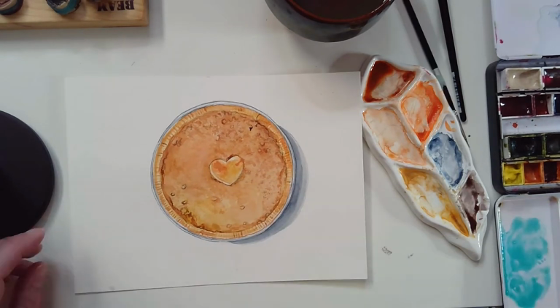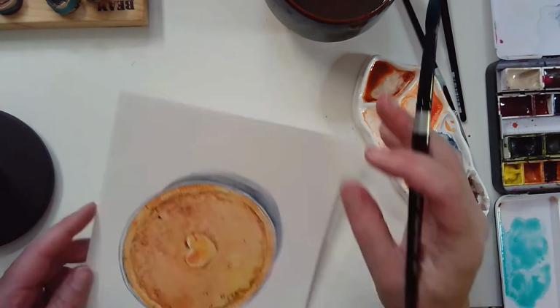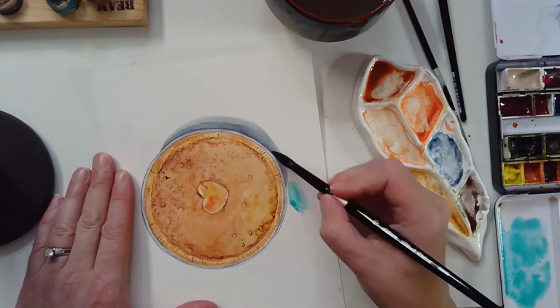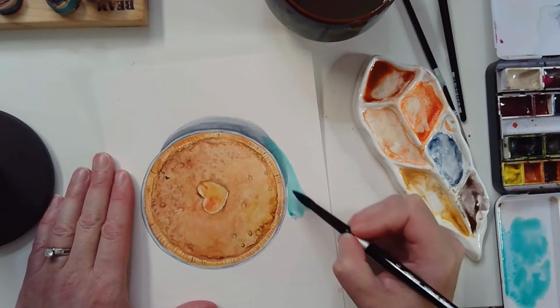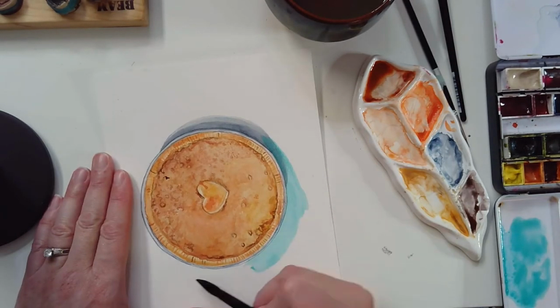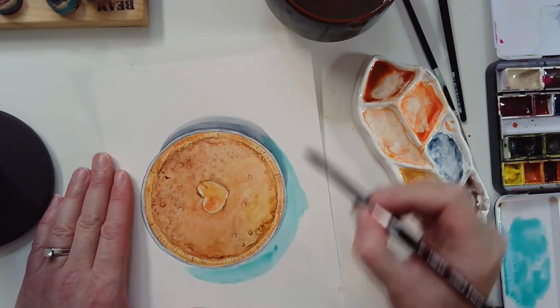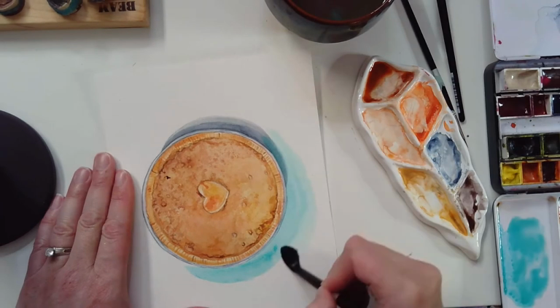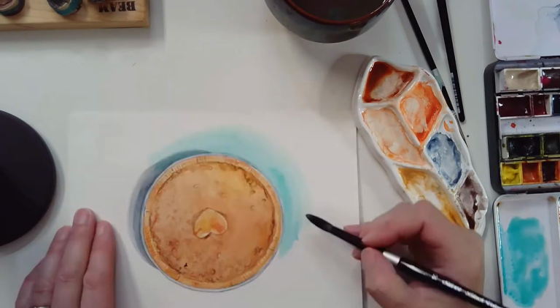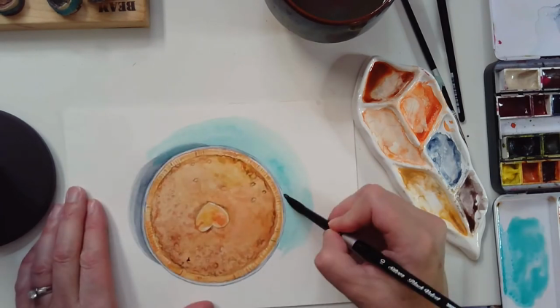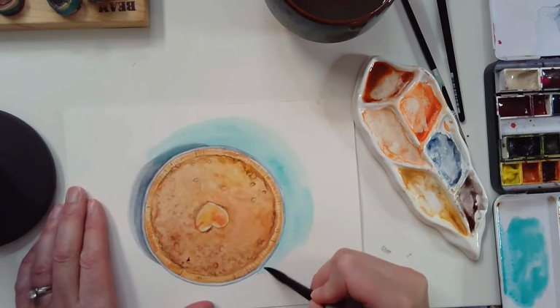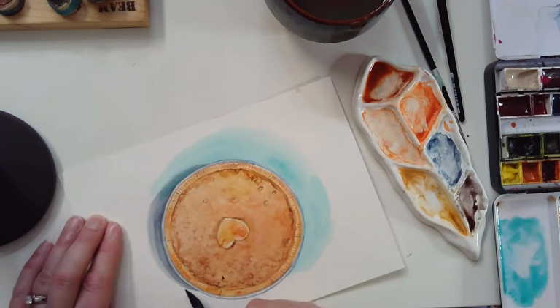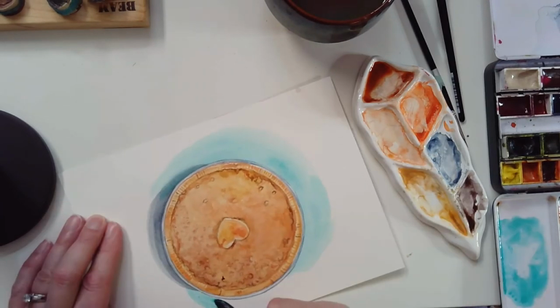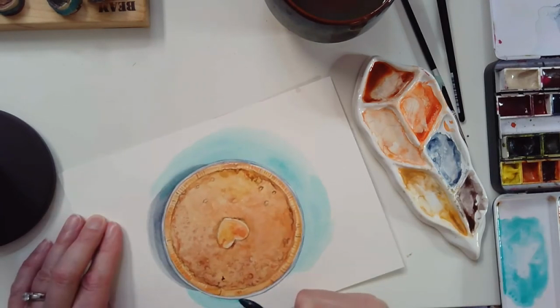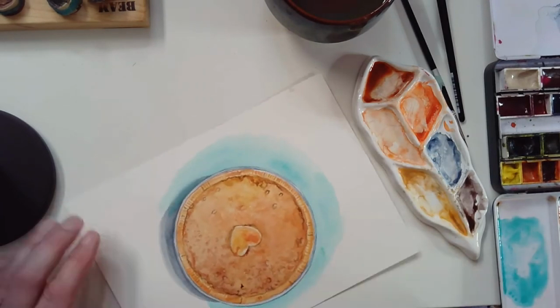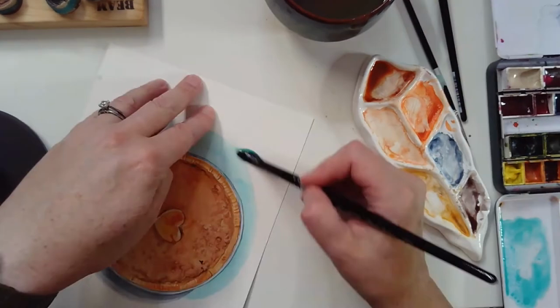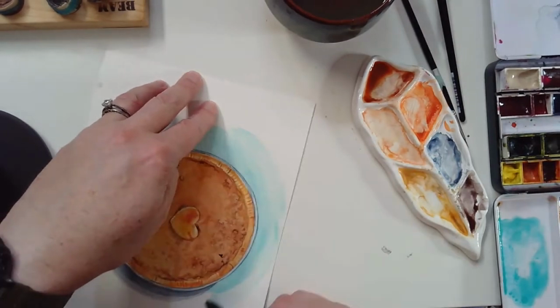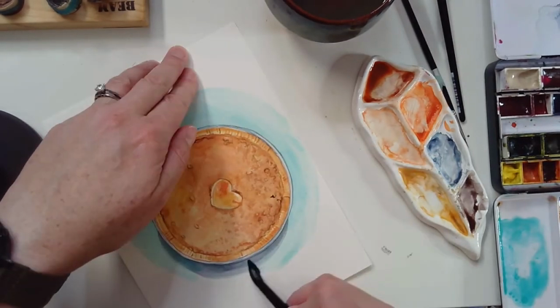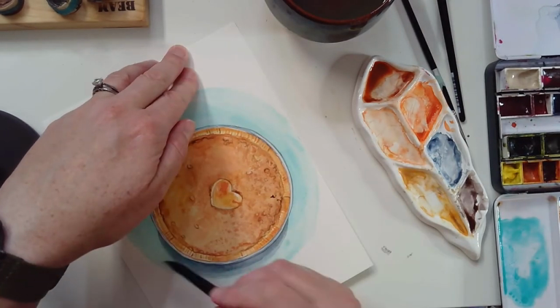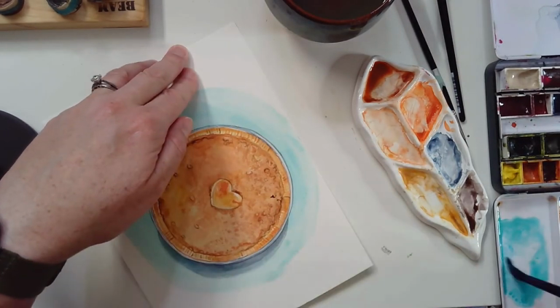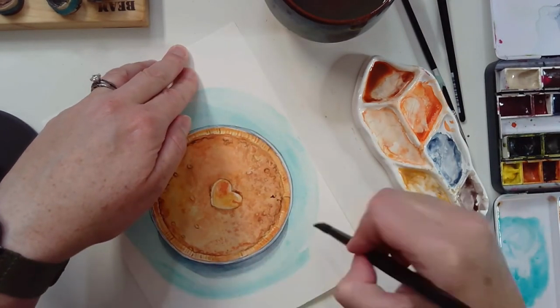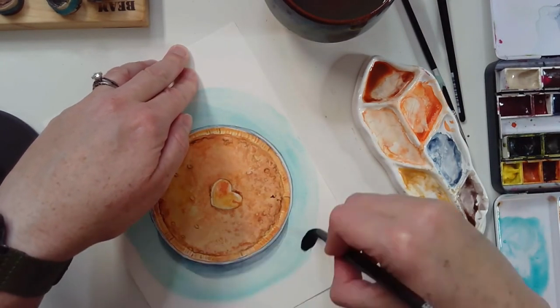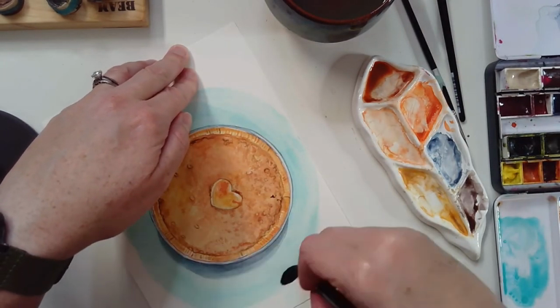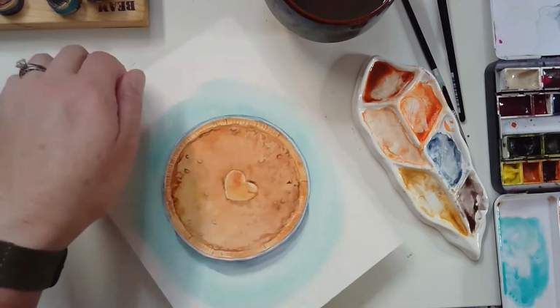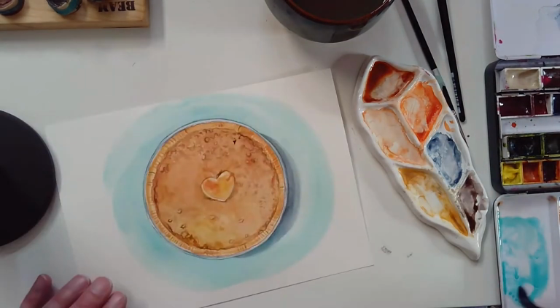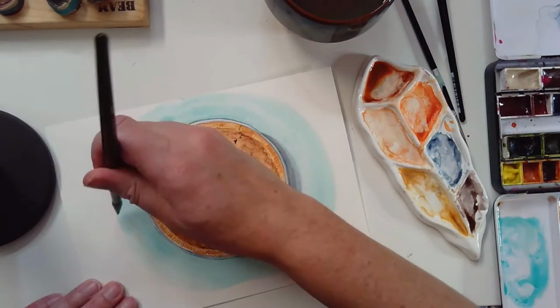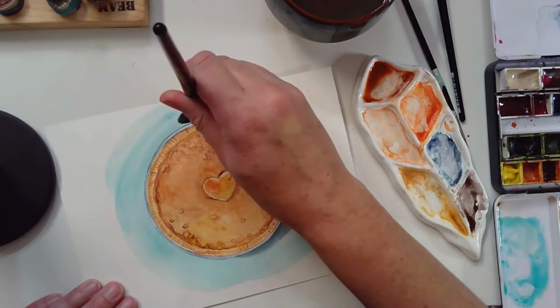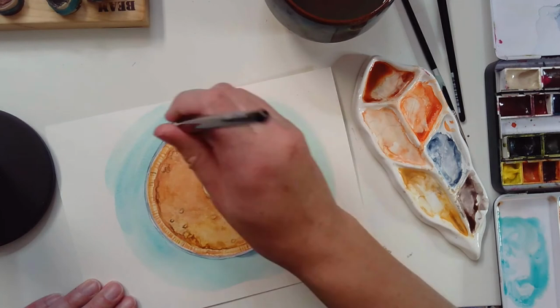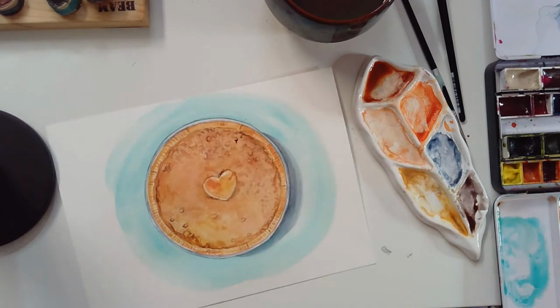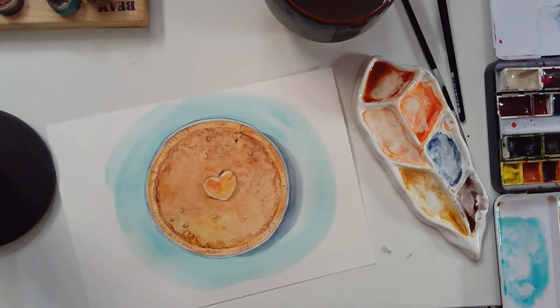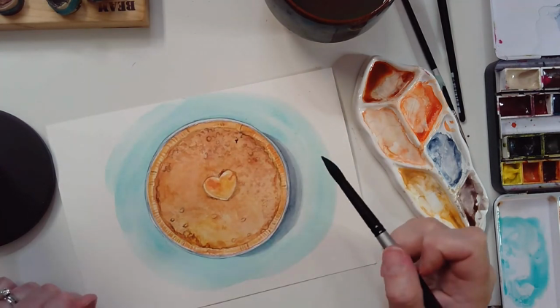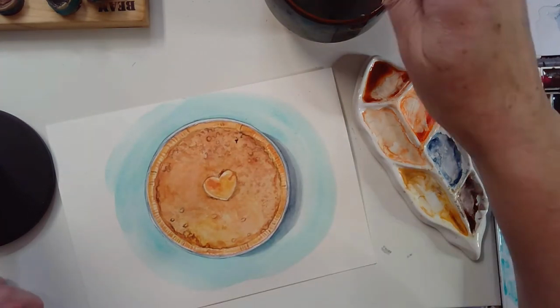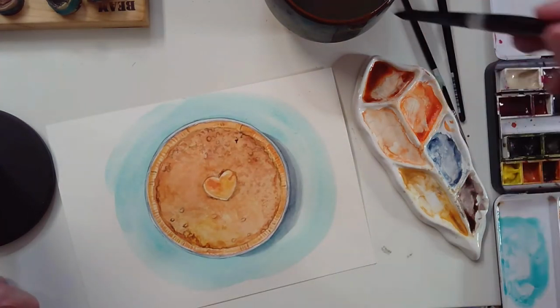I'm going to paint this a nice complementary teal color to our orange and enhance our shadow a little bit.